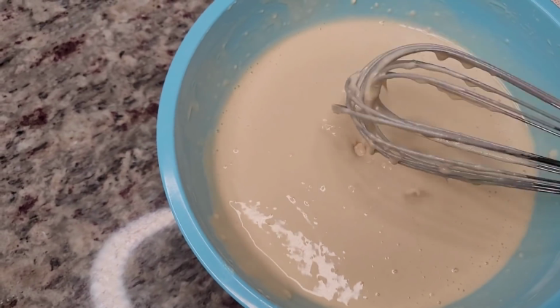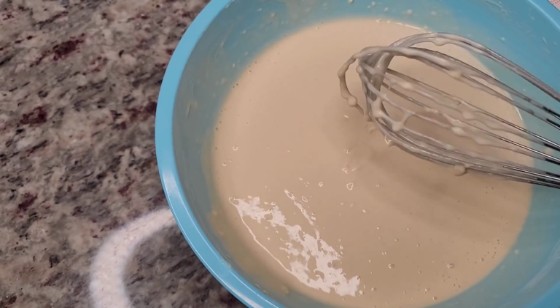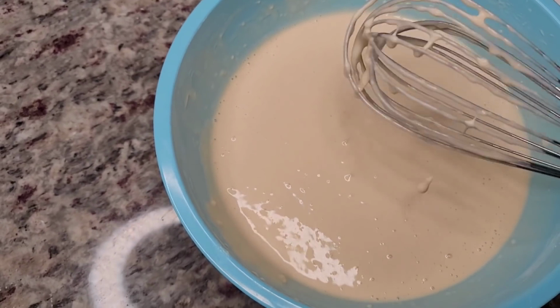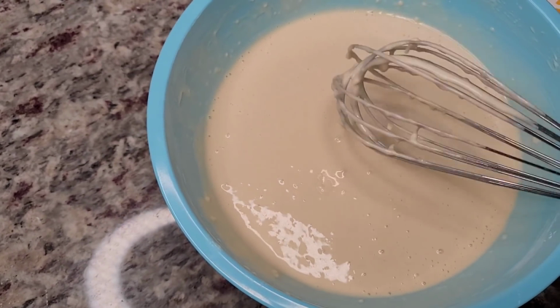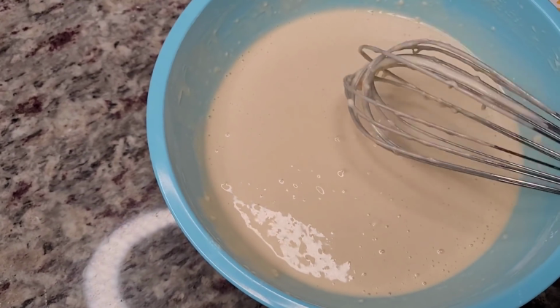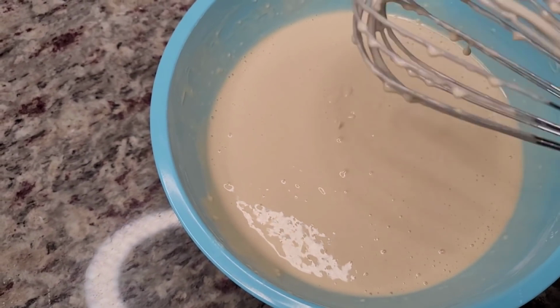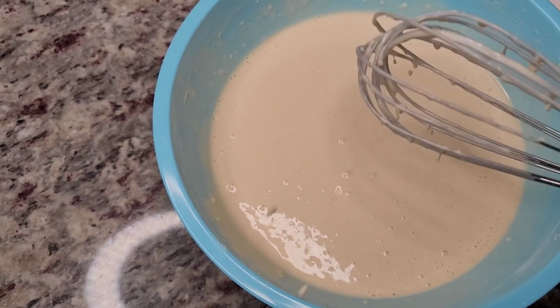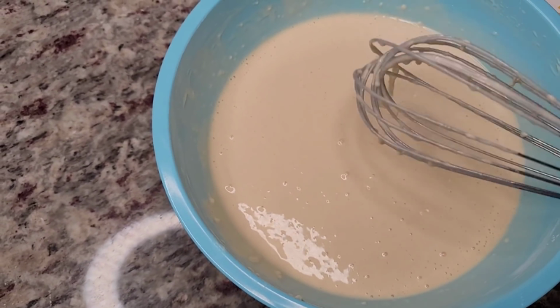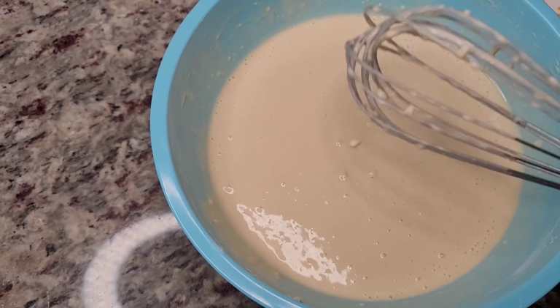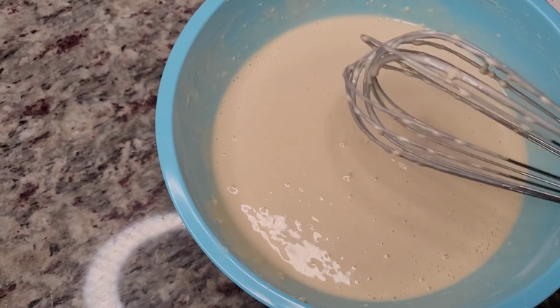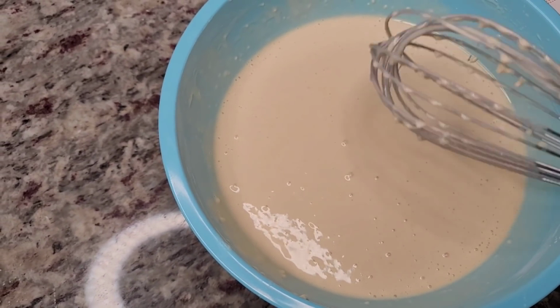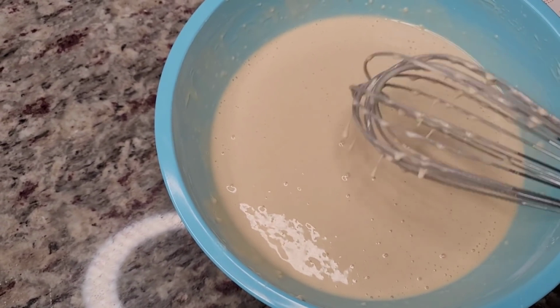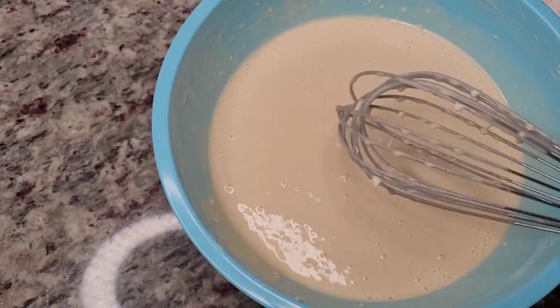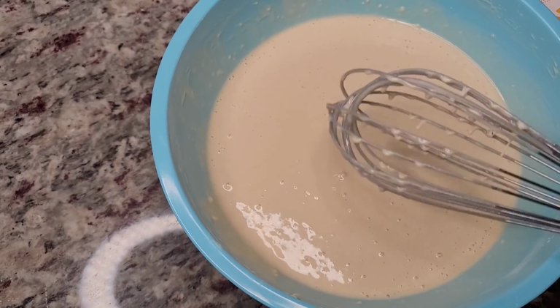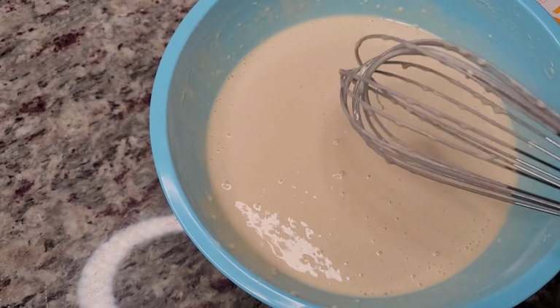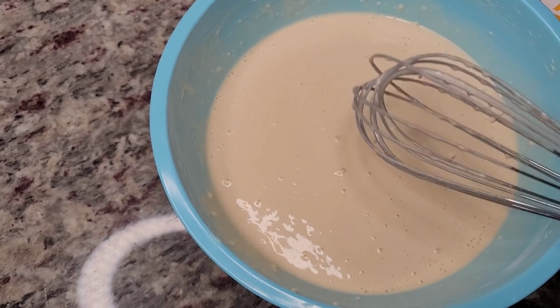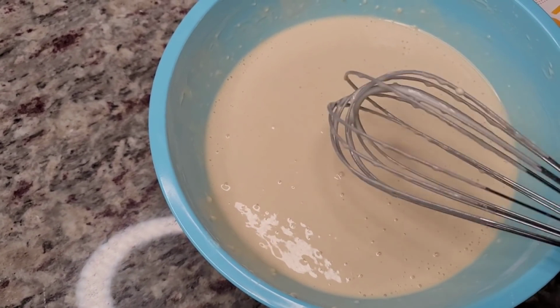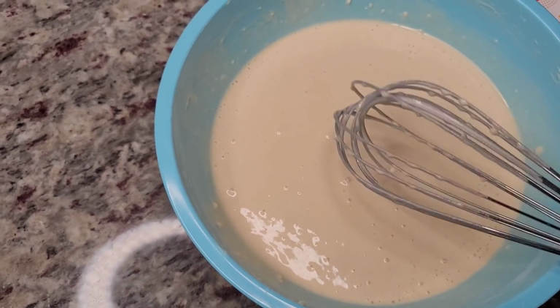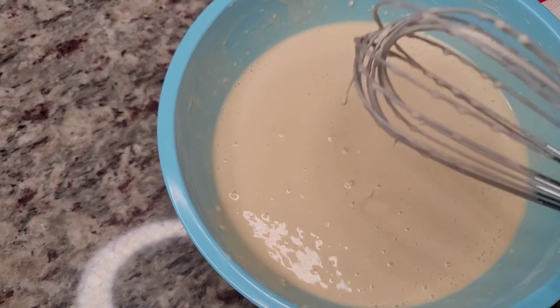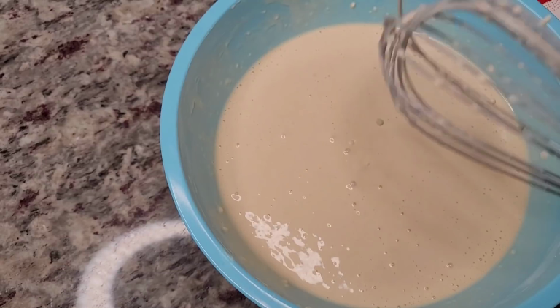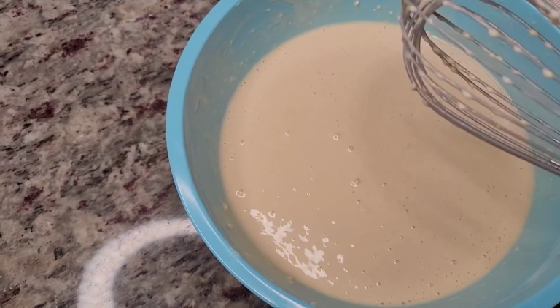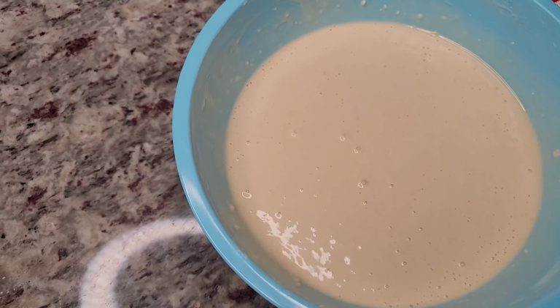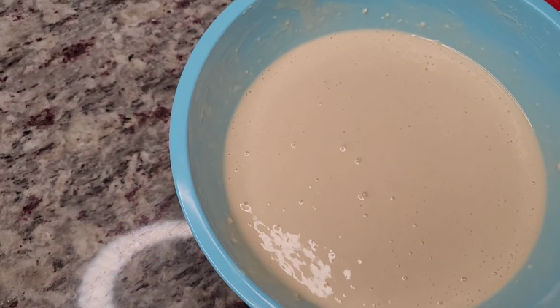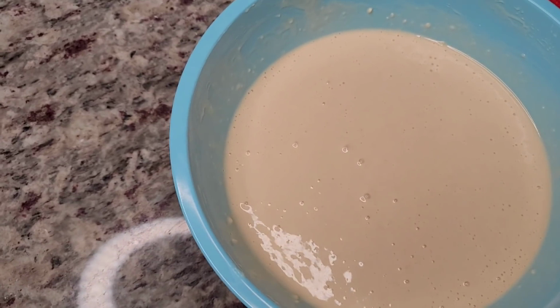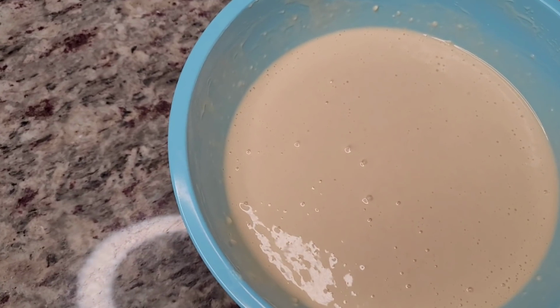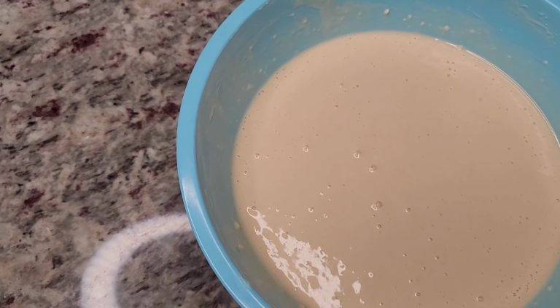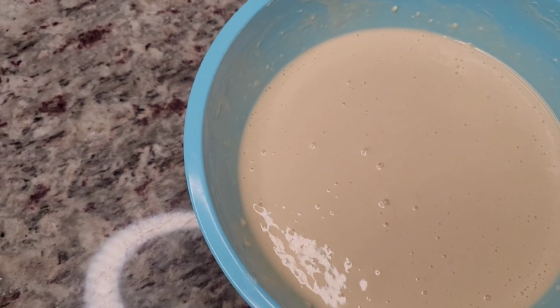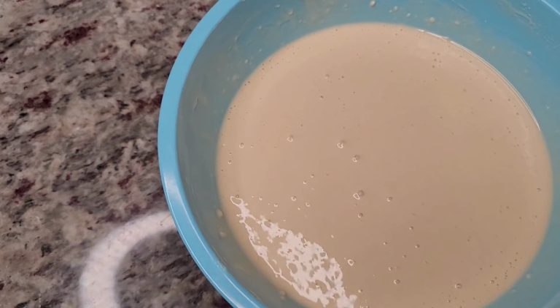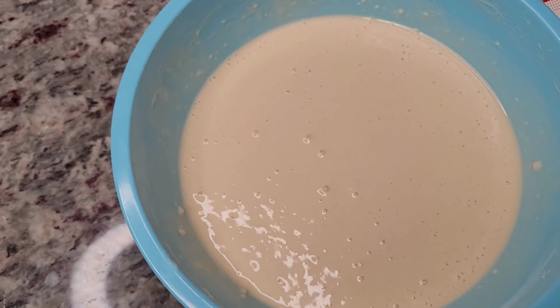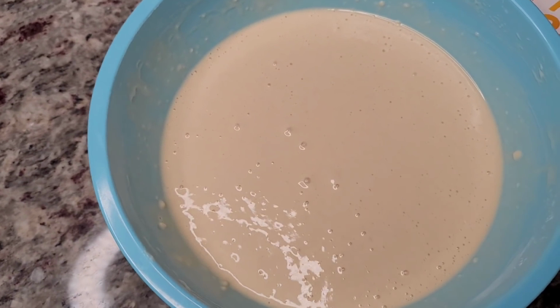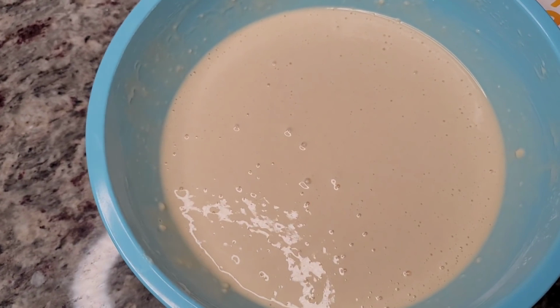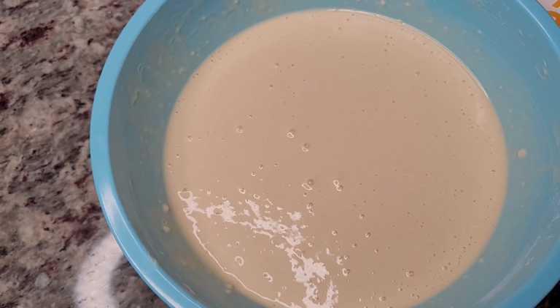This is done and it's going to set for another 15 minutes or so. I'm just going to let it hang out because I have other things to do for this breakfast. And that's the pancake batter.